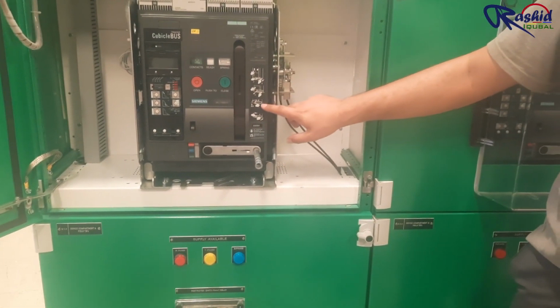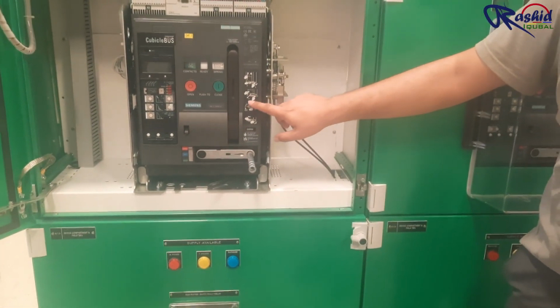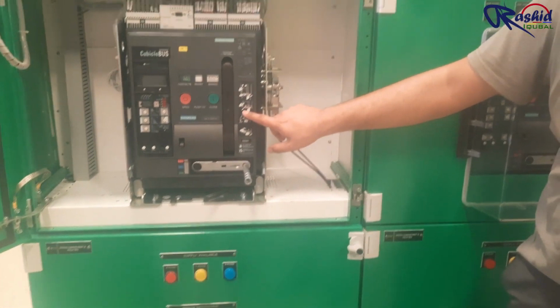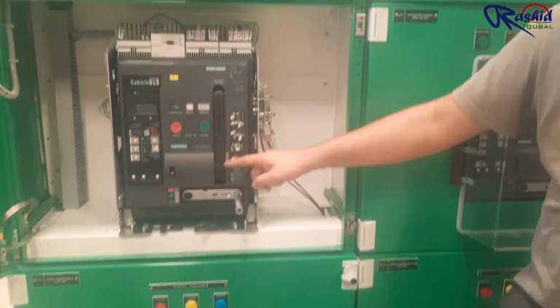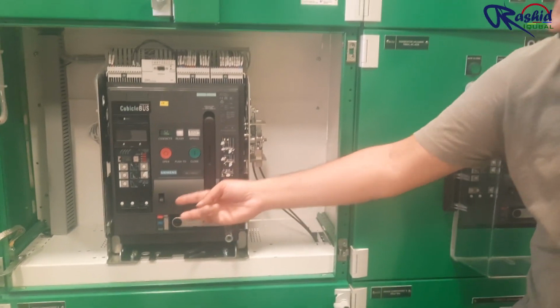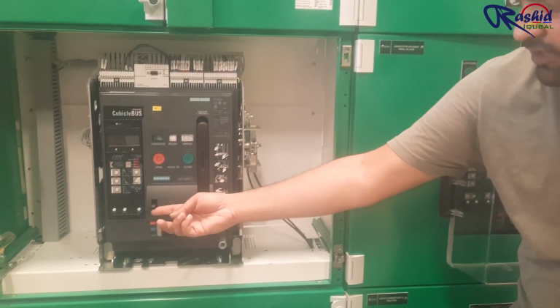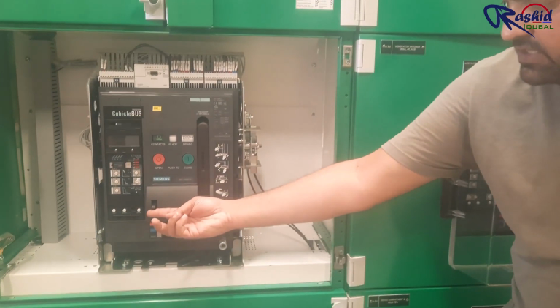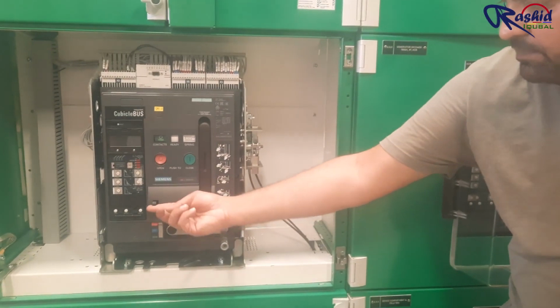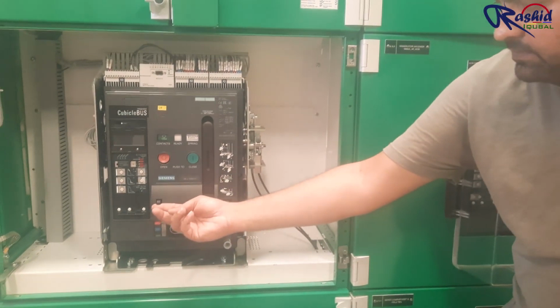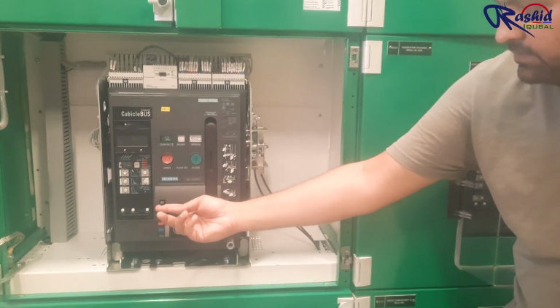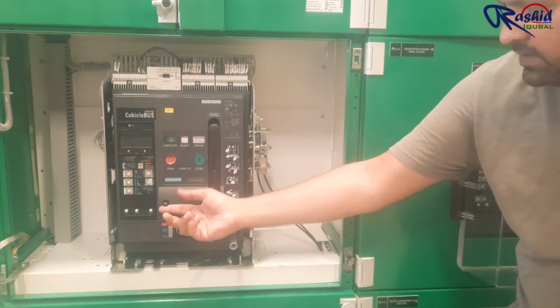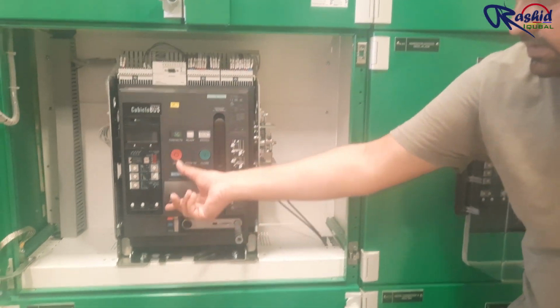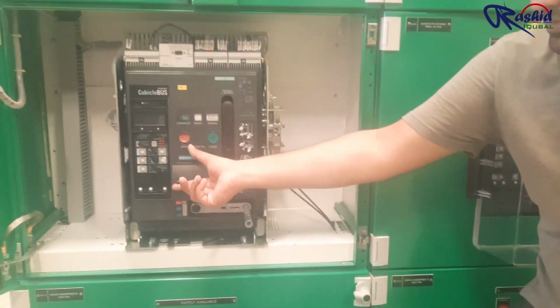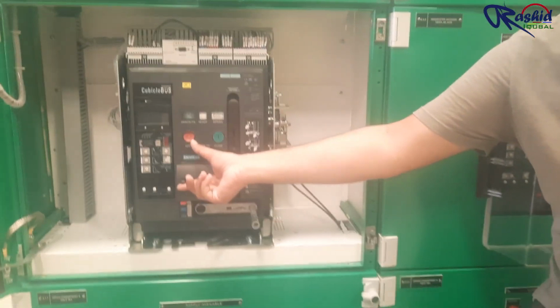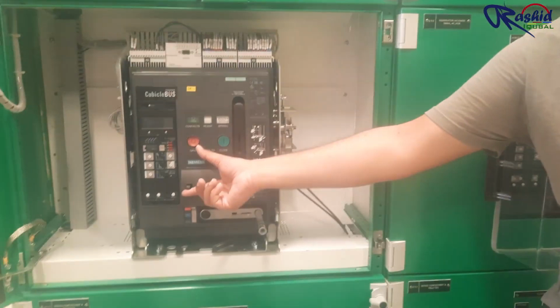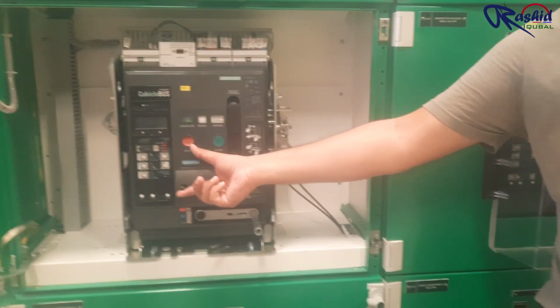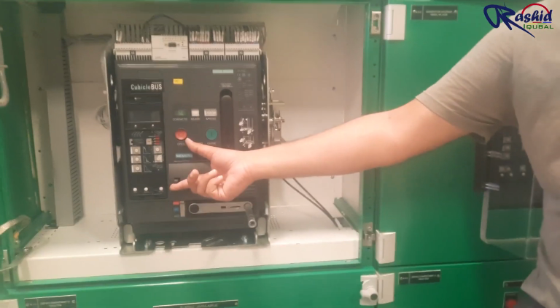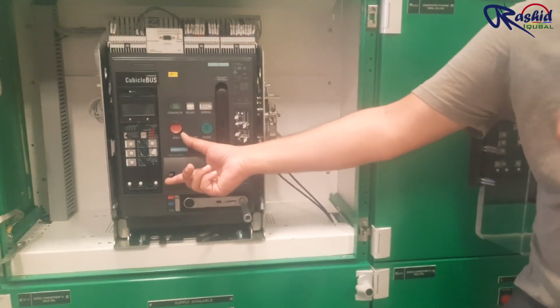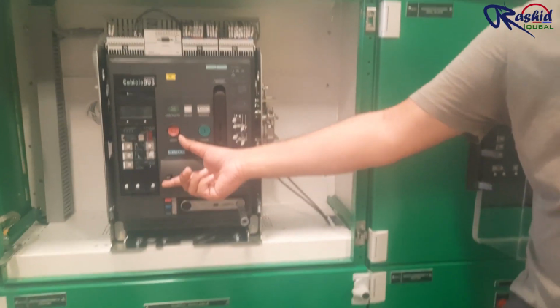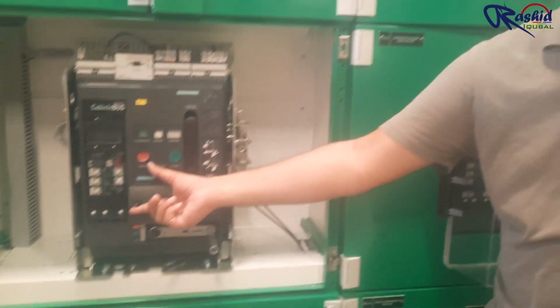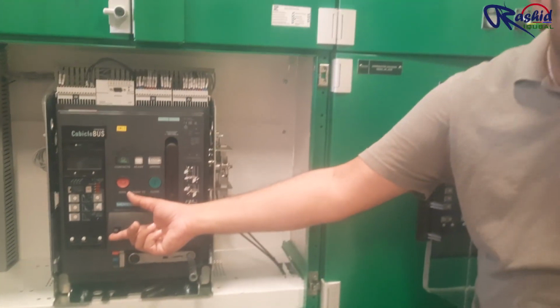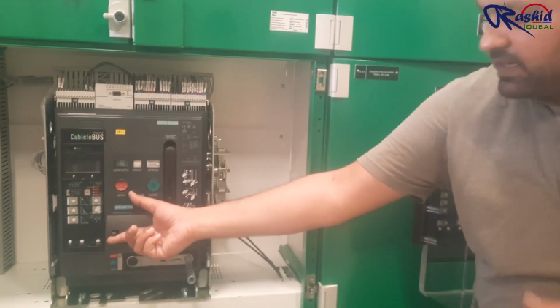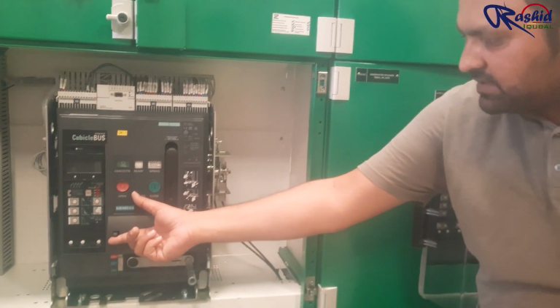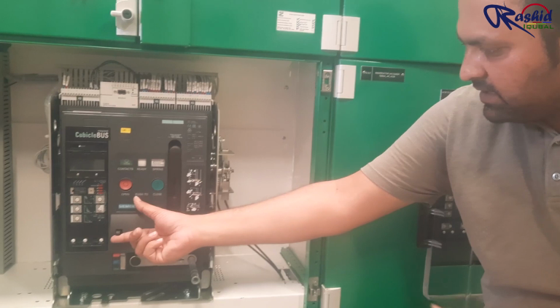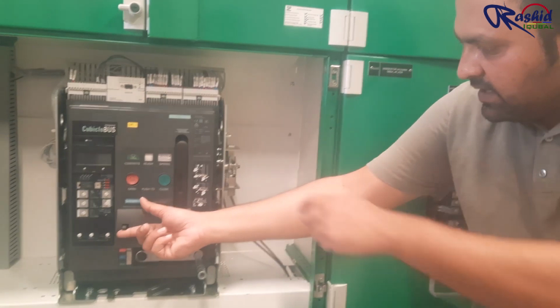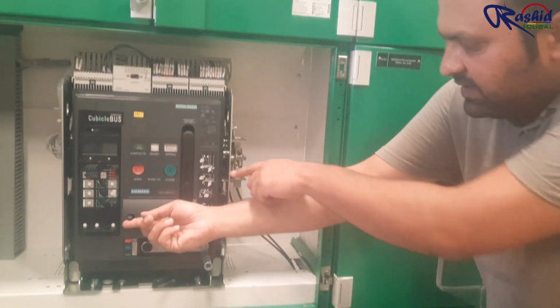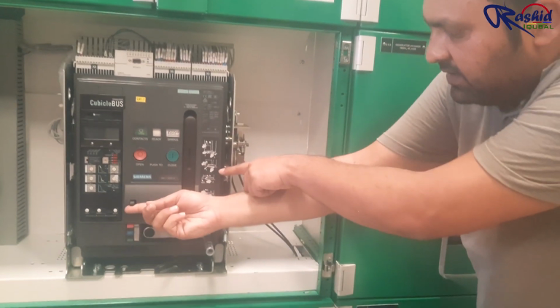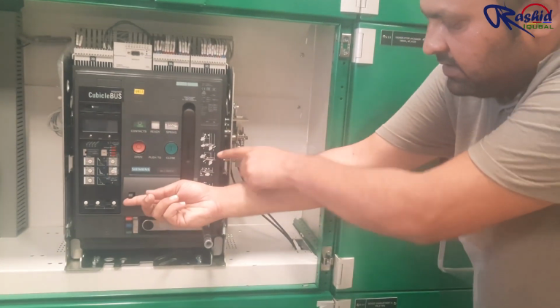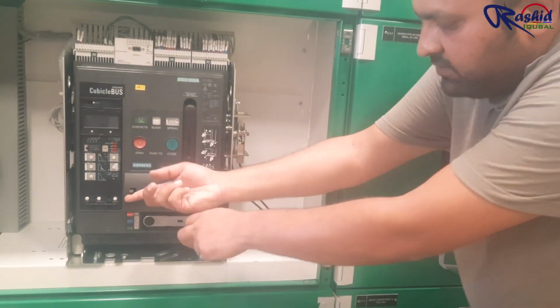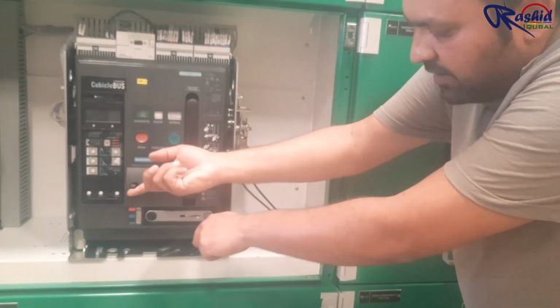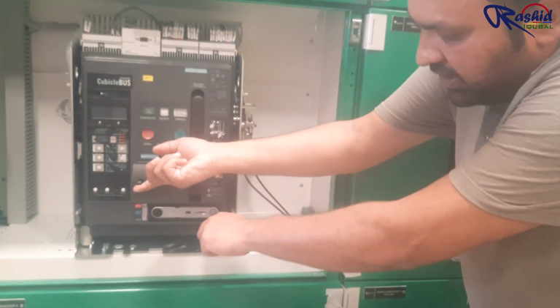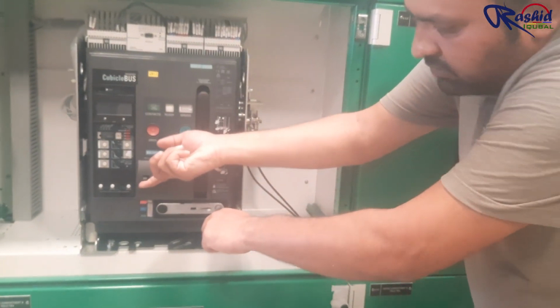The fourth step is to lift this up so it disengages the on/off mechanism, and then you can pull it out.